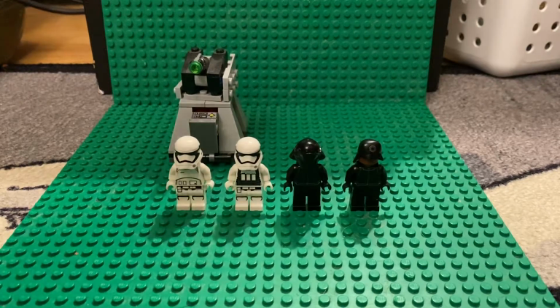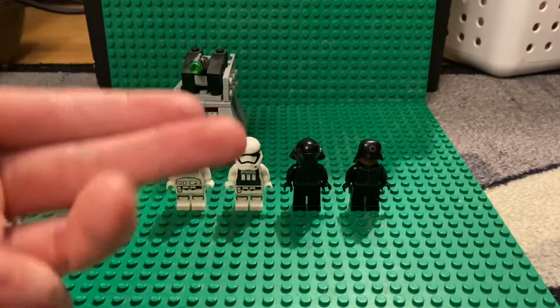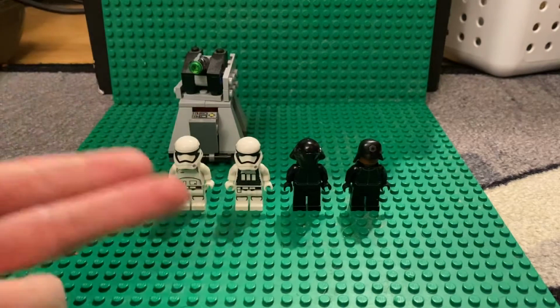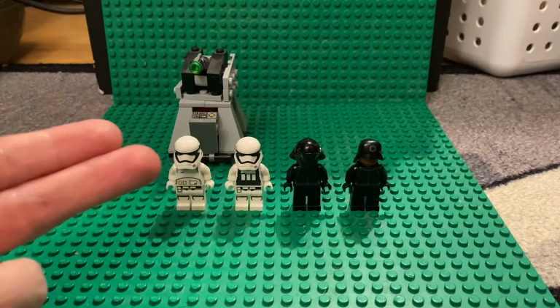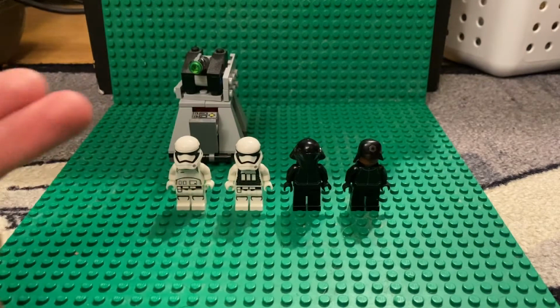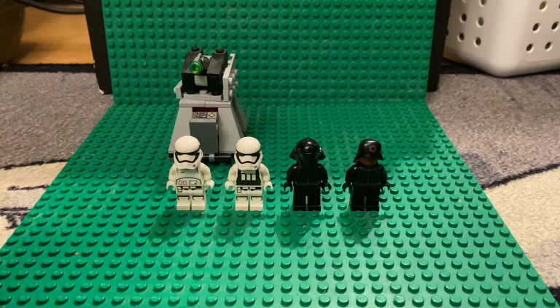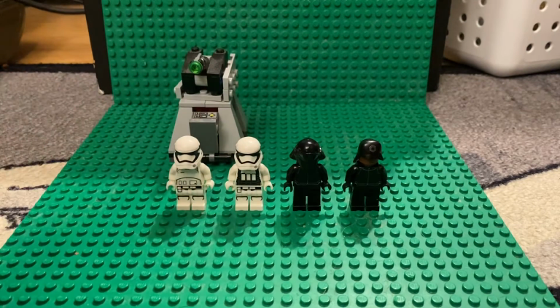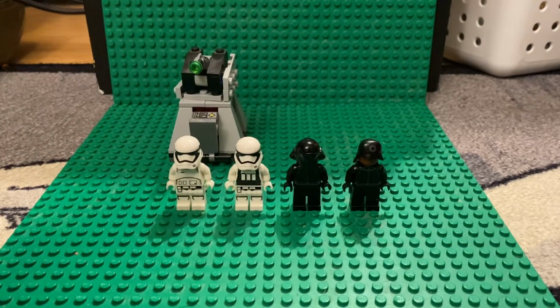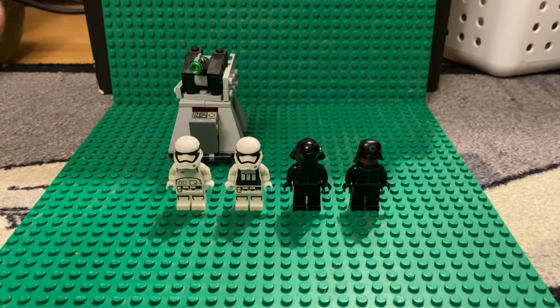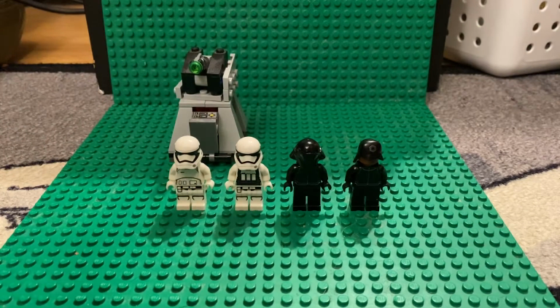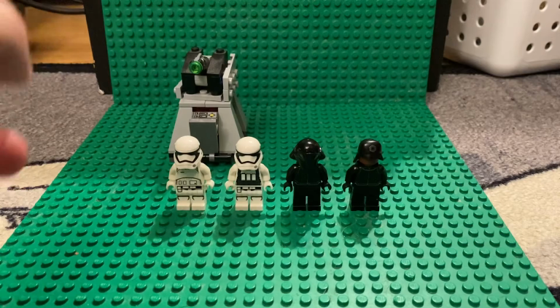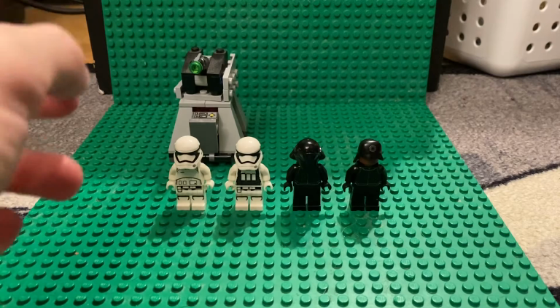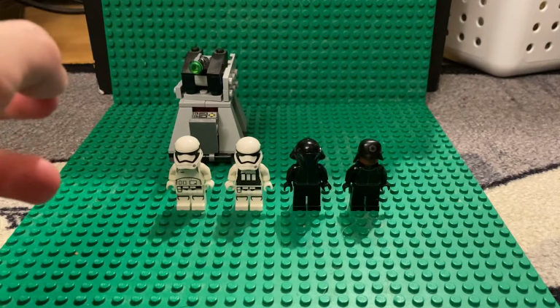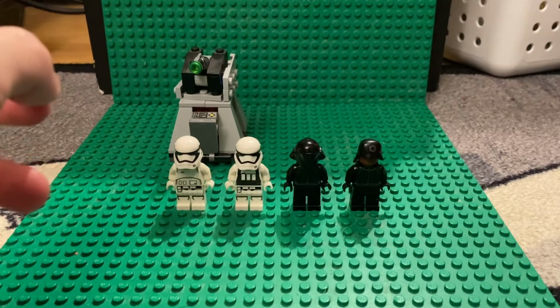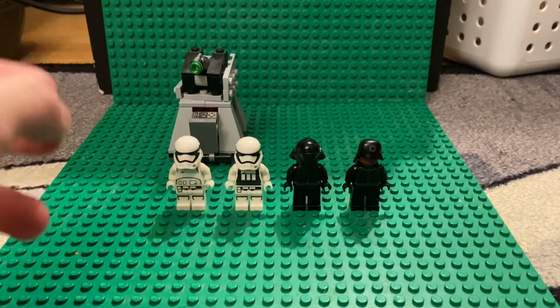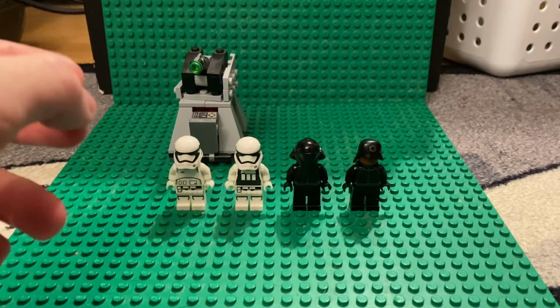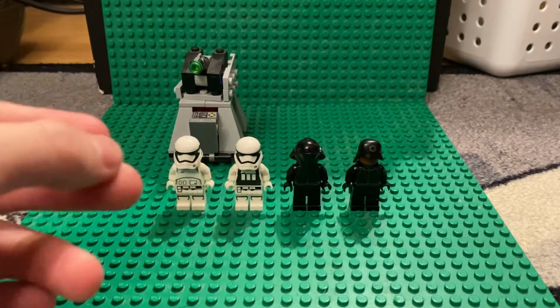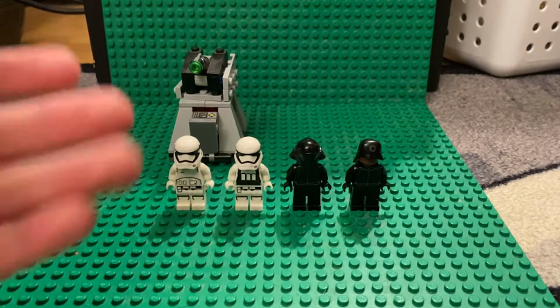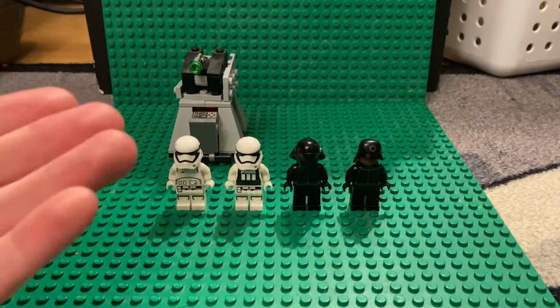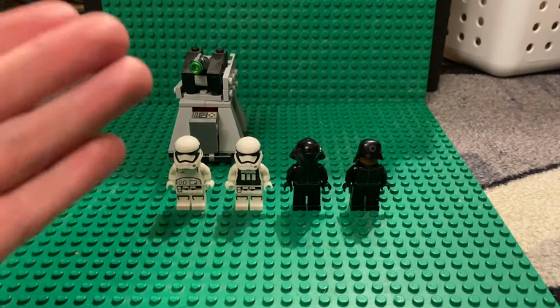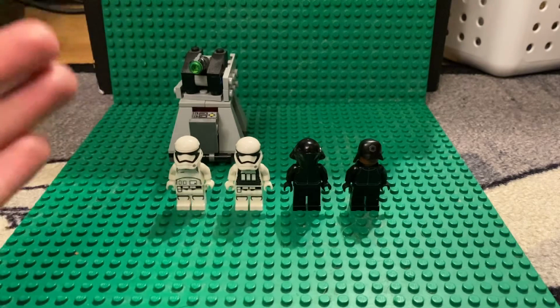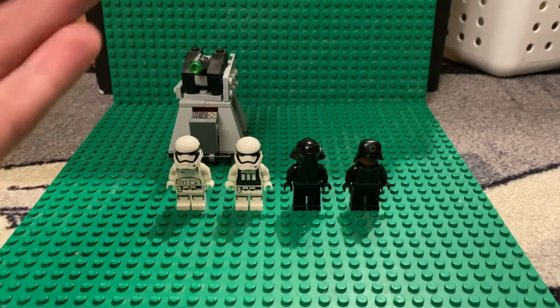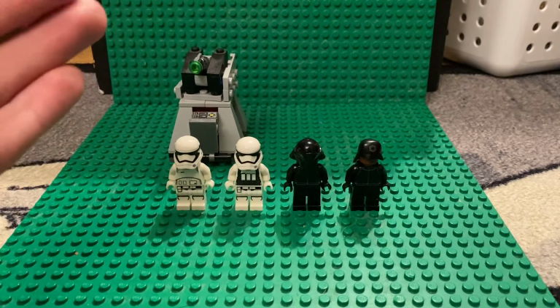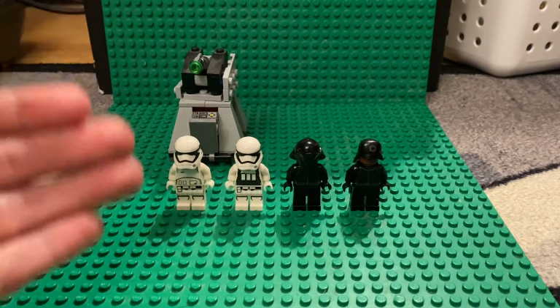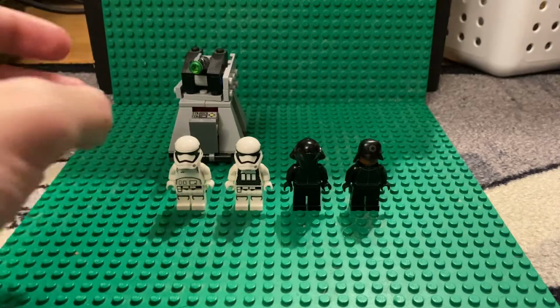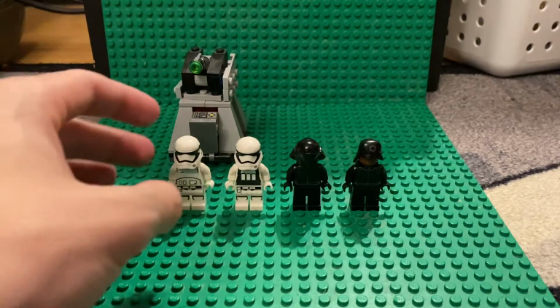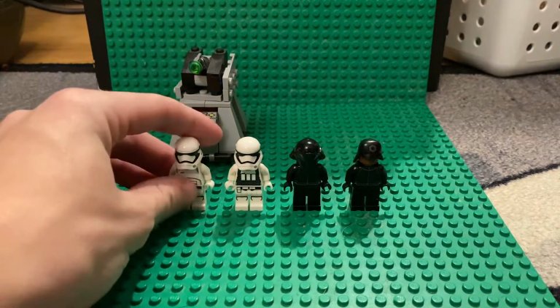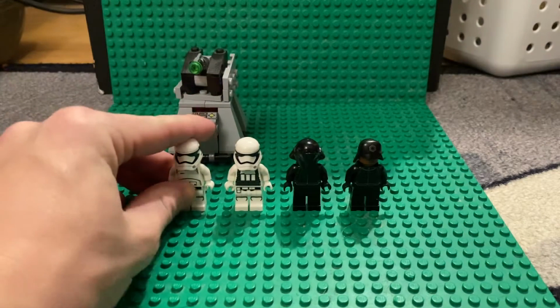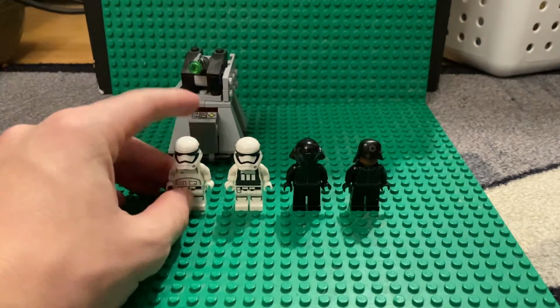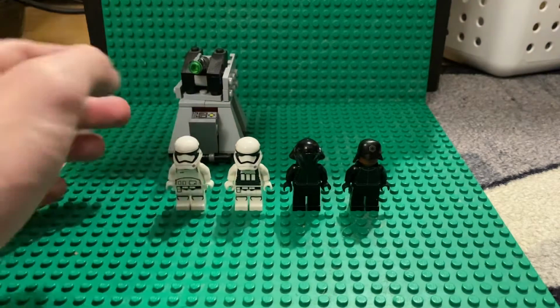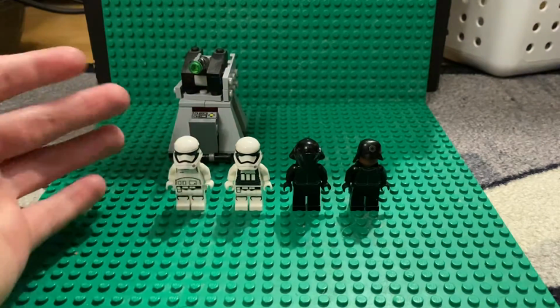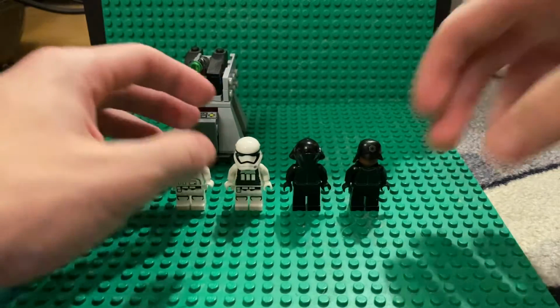Today we're reviewing the LEGO Star Wars First Order Battle Pack, set 75132. It has 88 pieces and retailed for $15 at its first release.